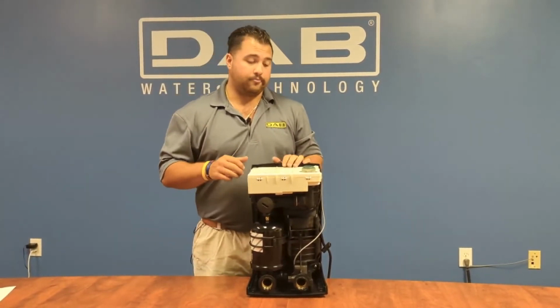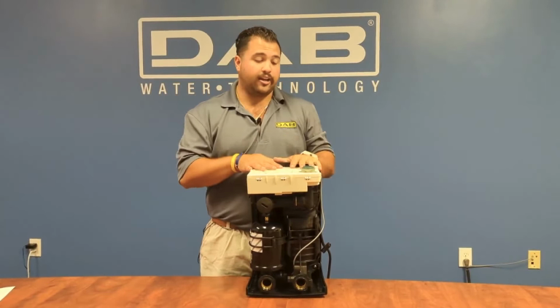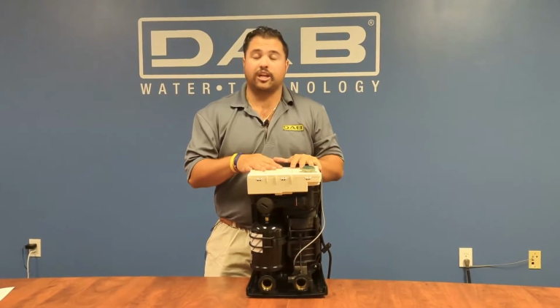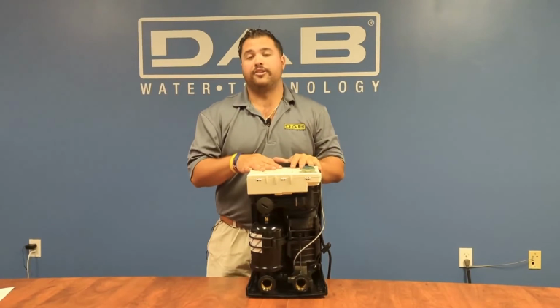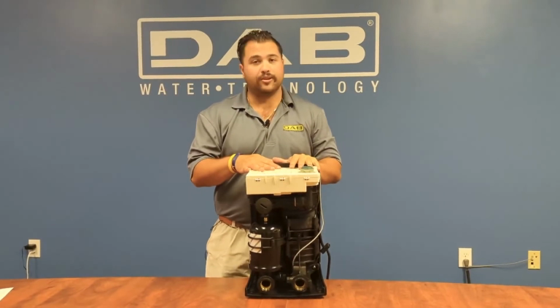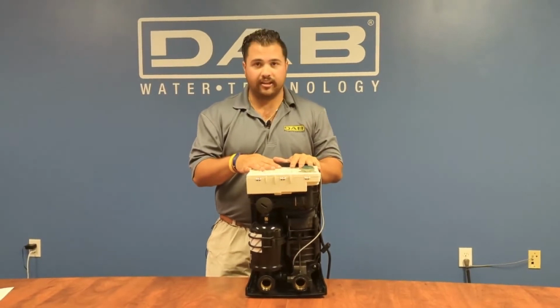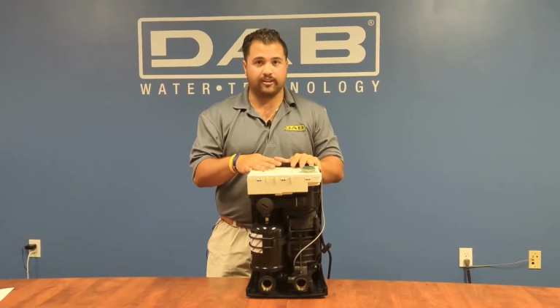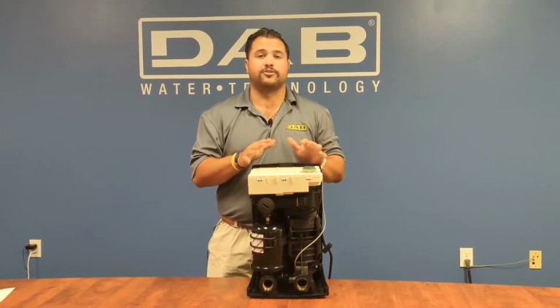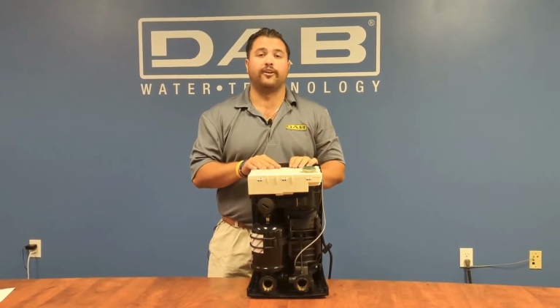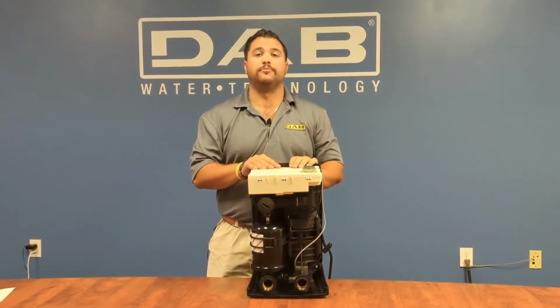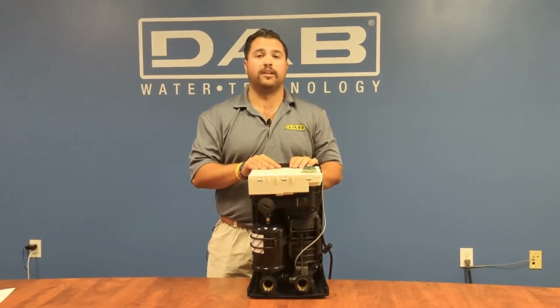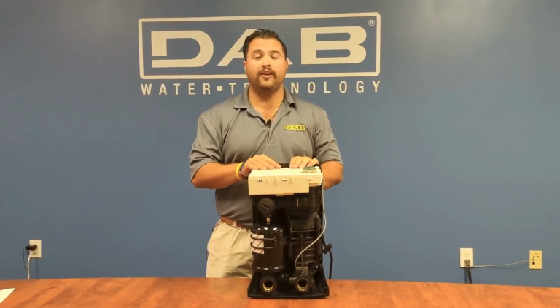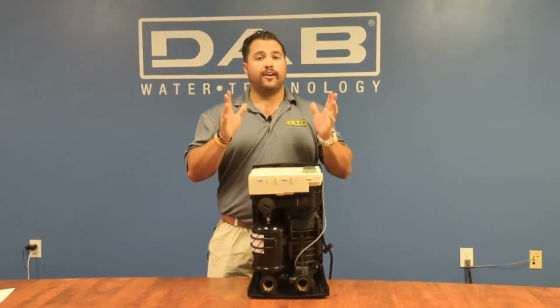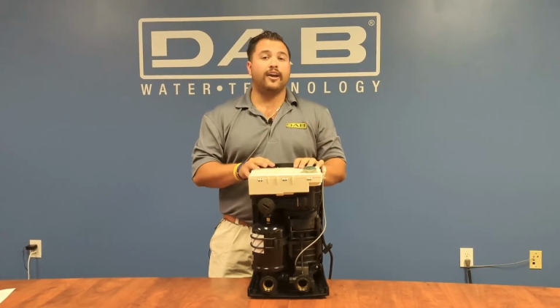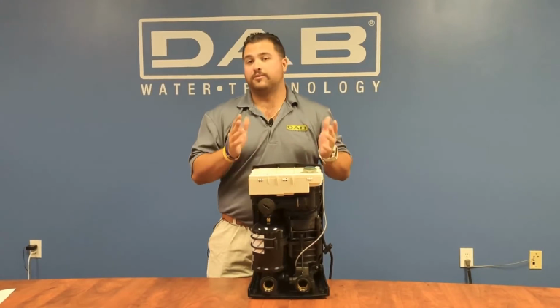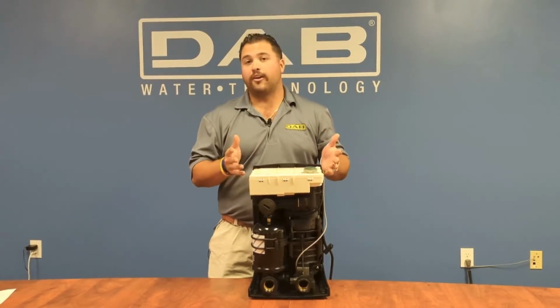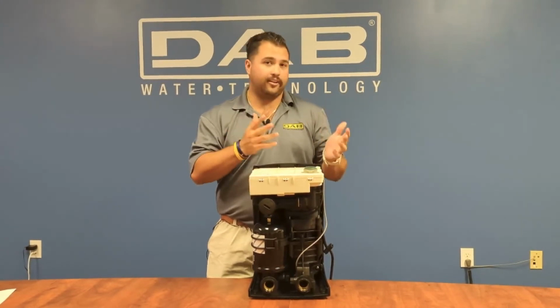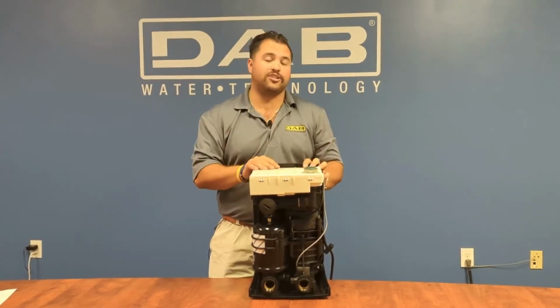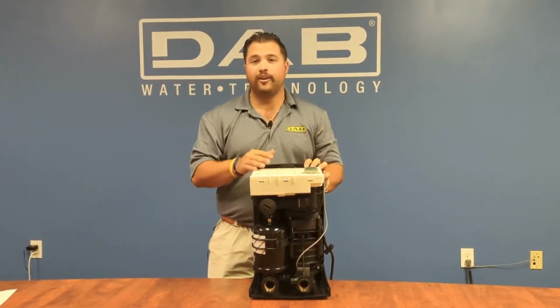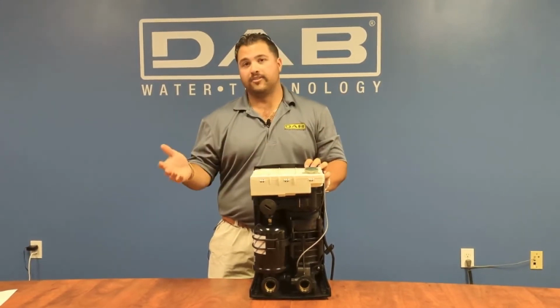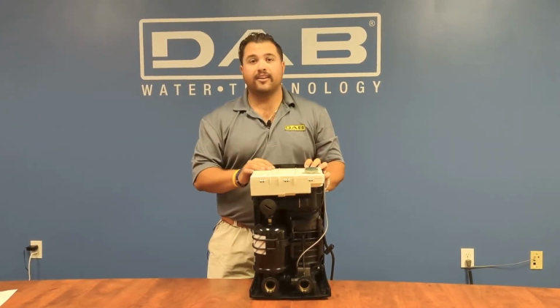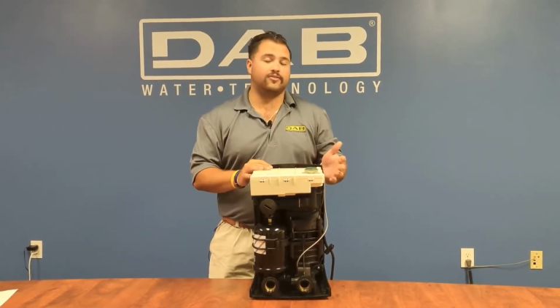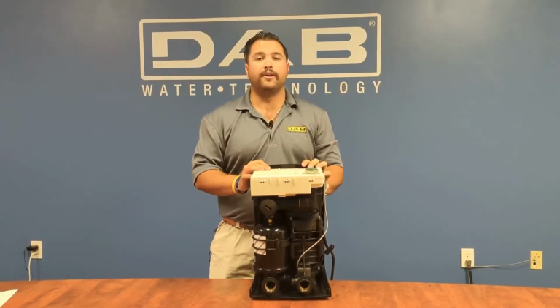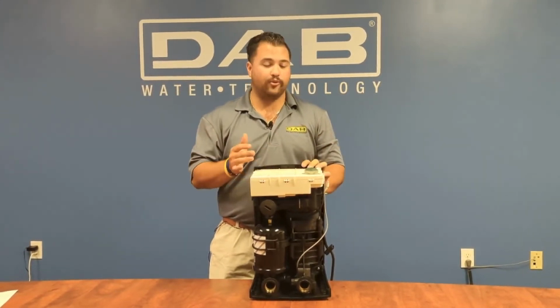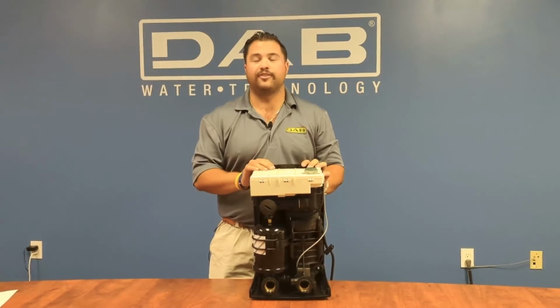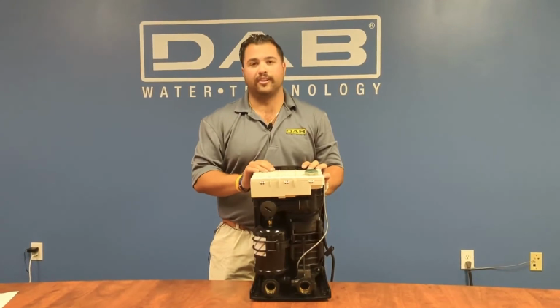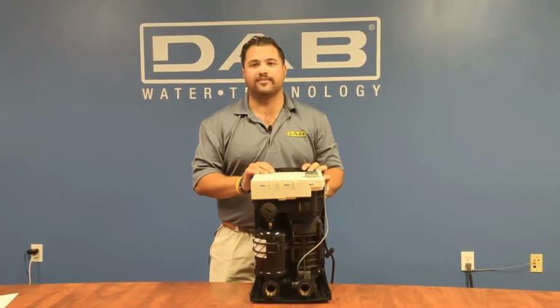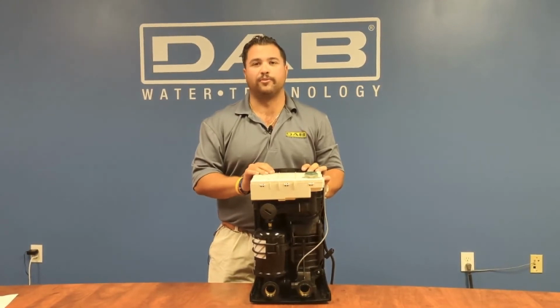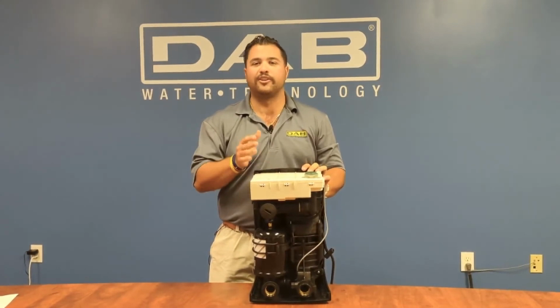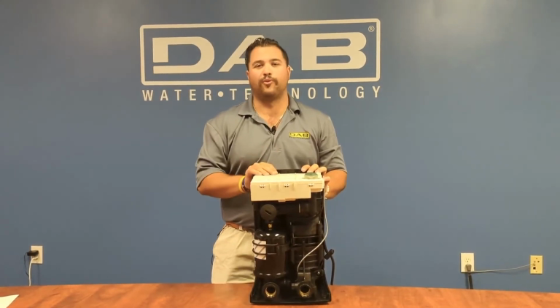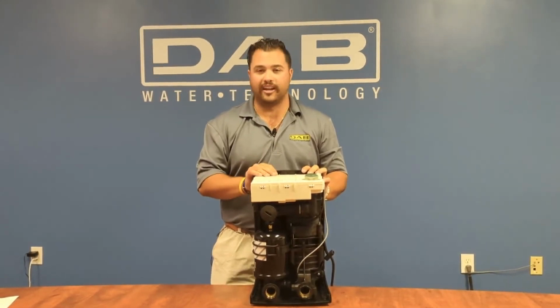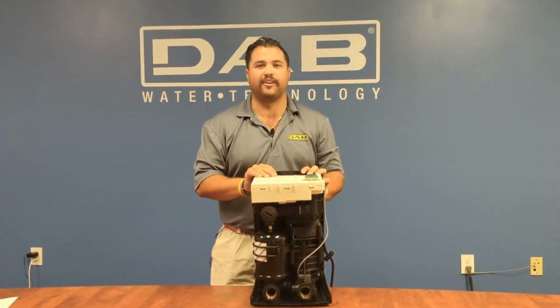That is how to change out the newest pressure sensor out of the EZBox Mini 3. If you'd like, please subscribe to our channel, give us a like, leave some comments and we'll get back to you as fast as possible. Thank you guys for watching and have a great day.